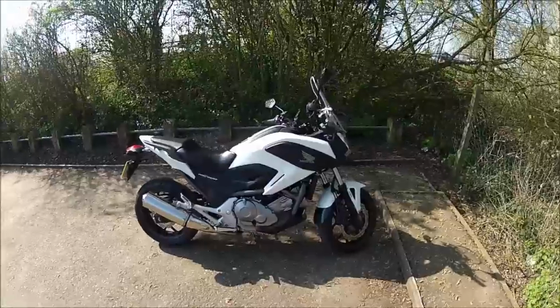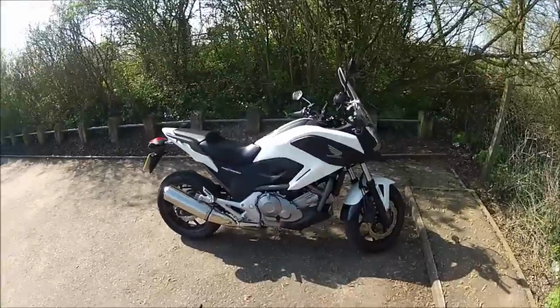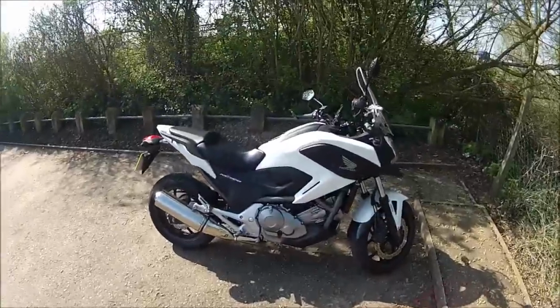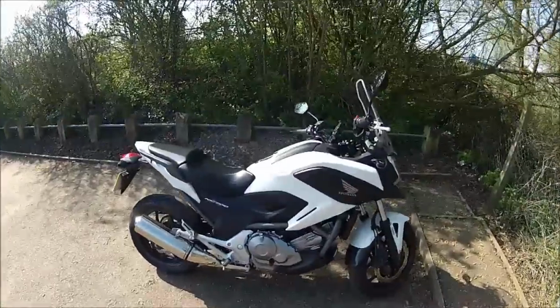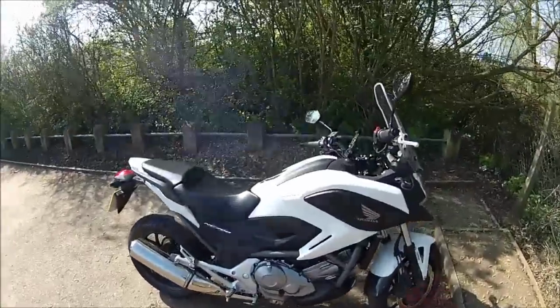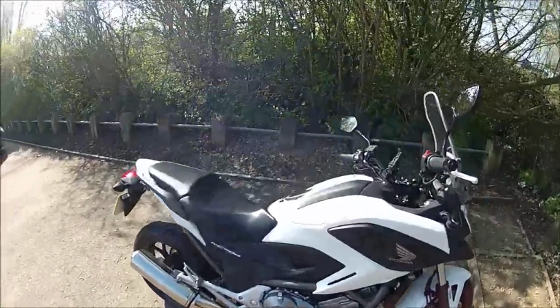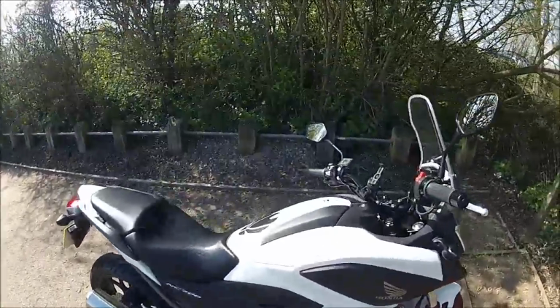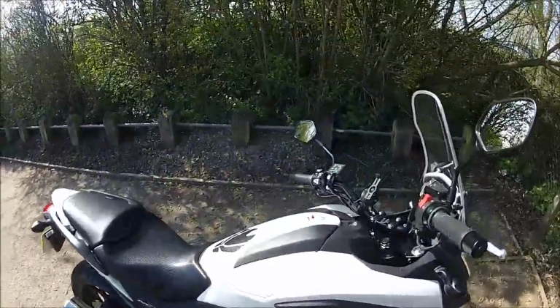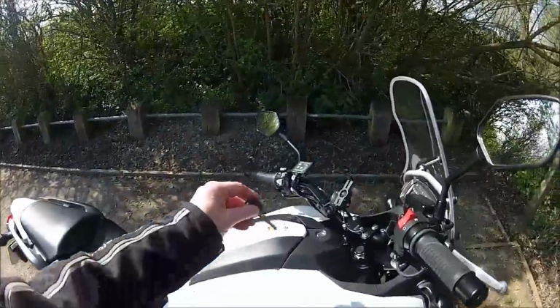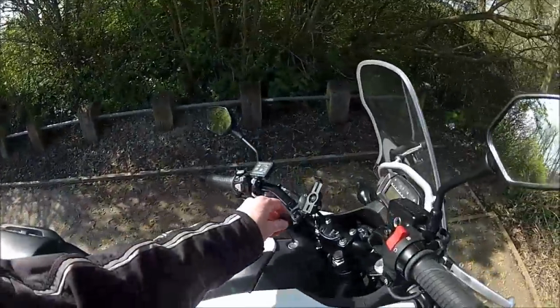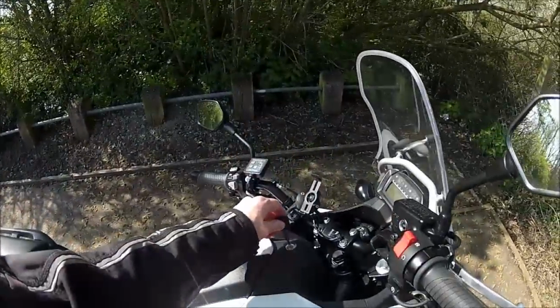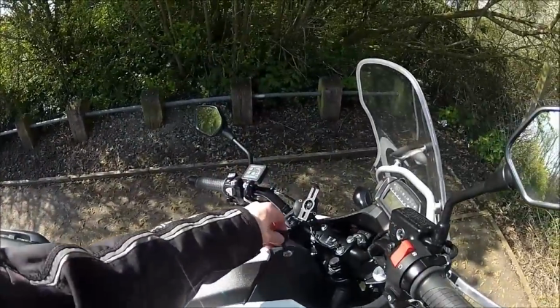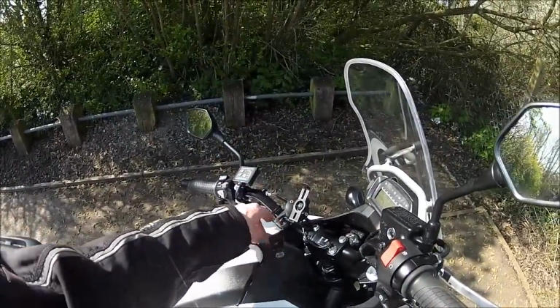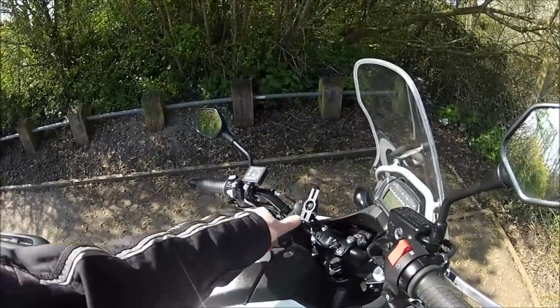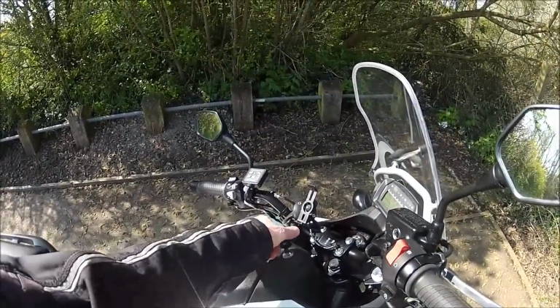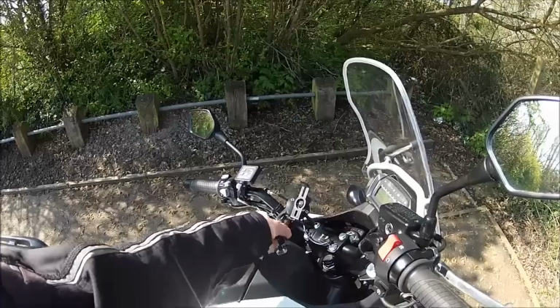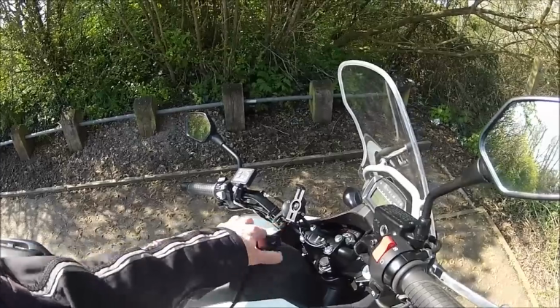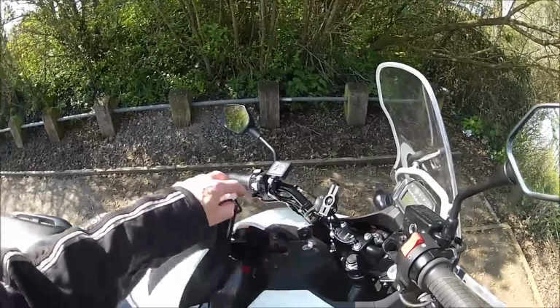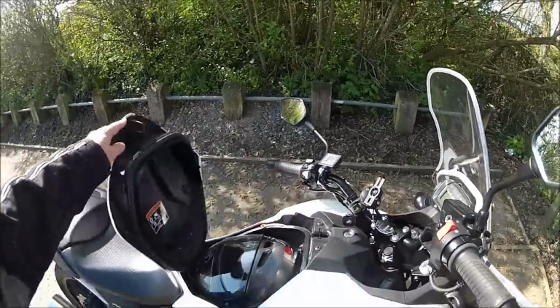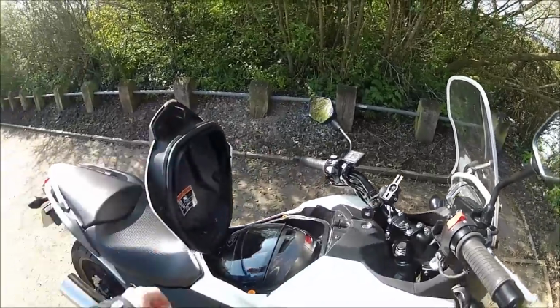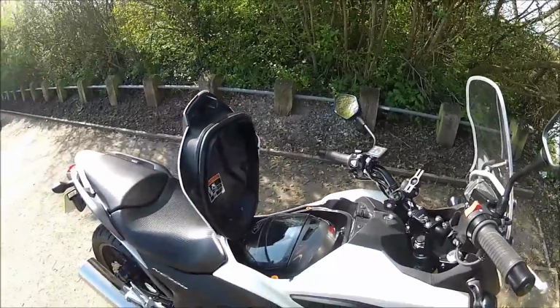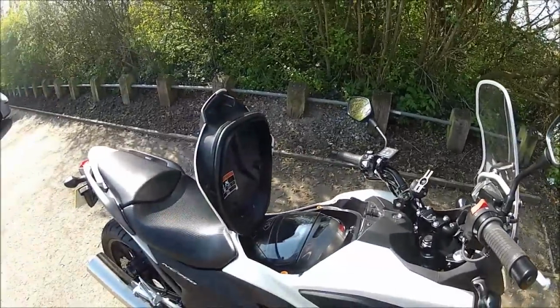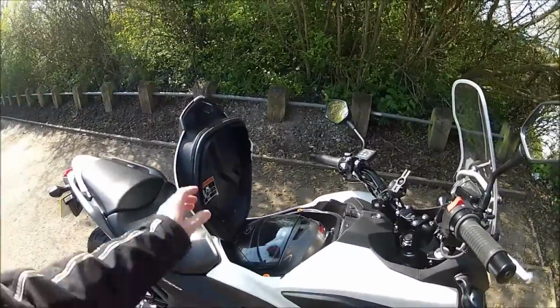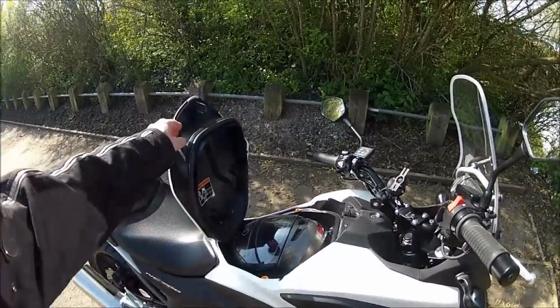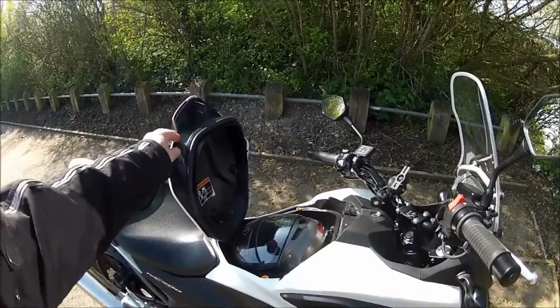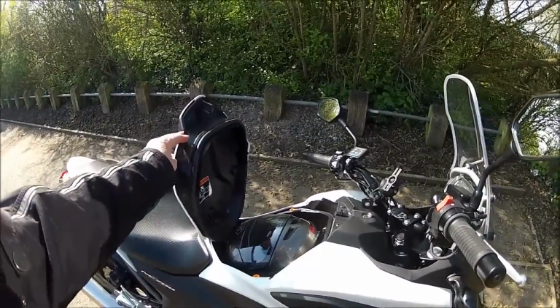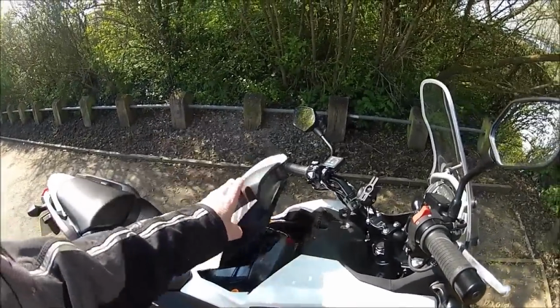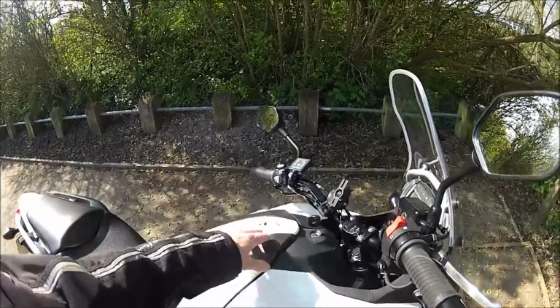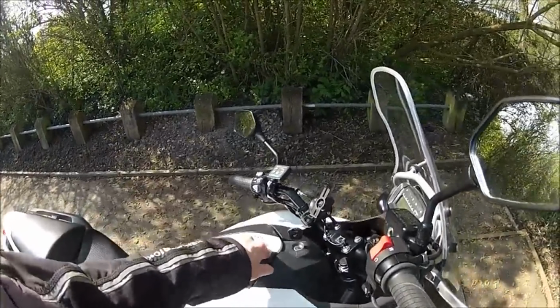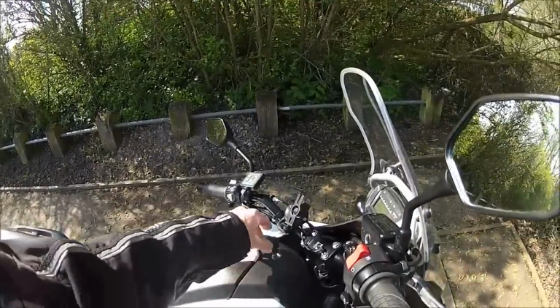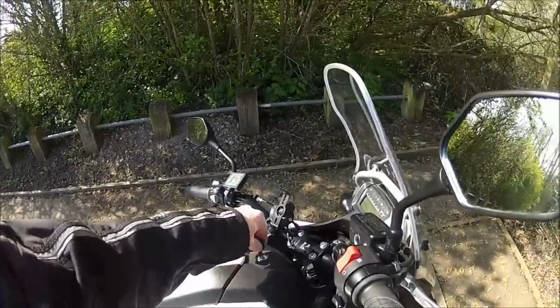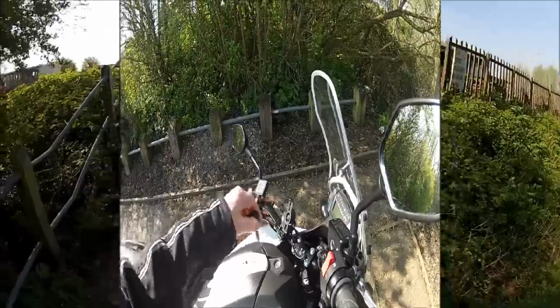We're at Haybridge Basin. Just to remind you what a good bike the NC 700 is for going away for a few days — you can put all your luggage in there, you can see how large that storage is. So let's go and have a look around Haybridge.